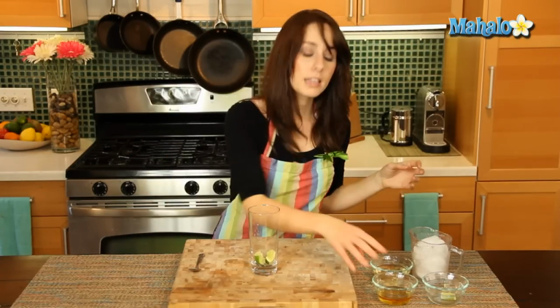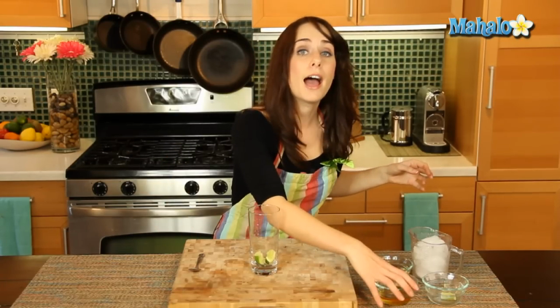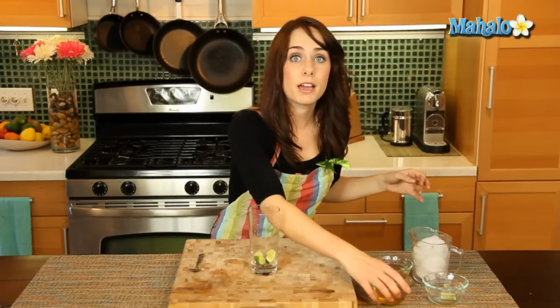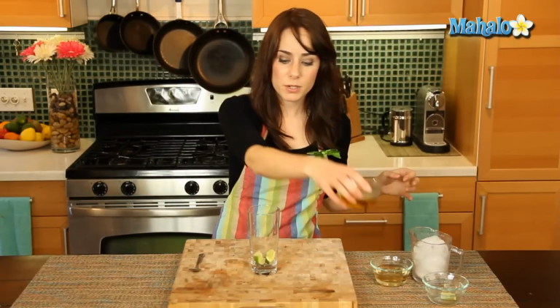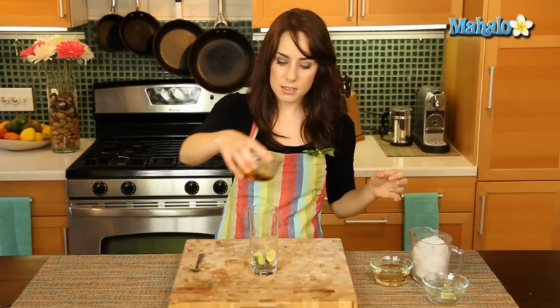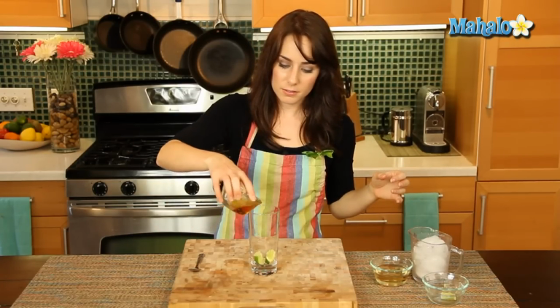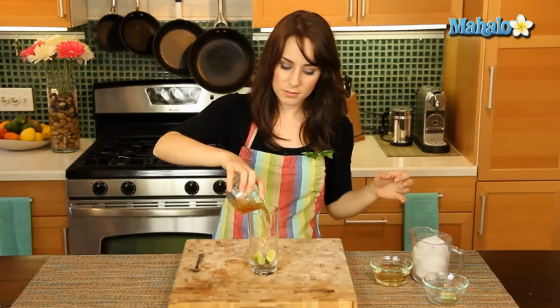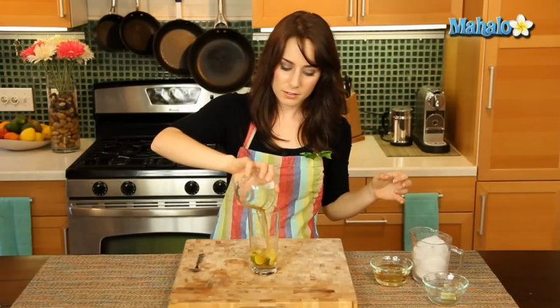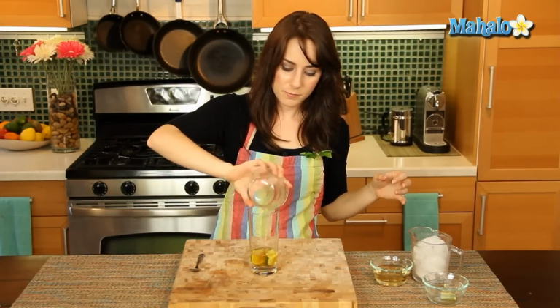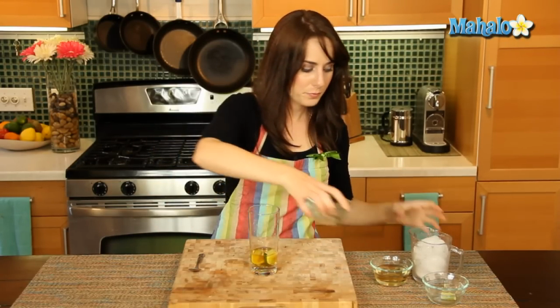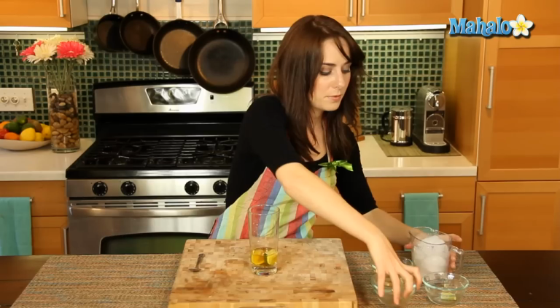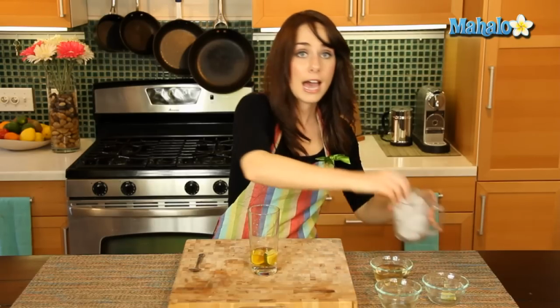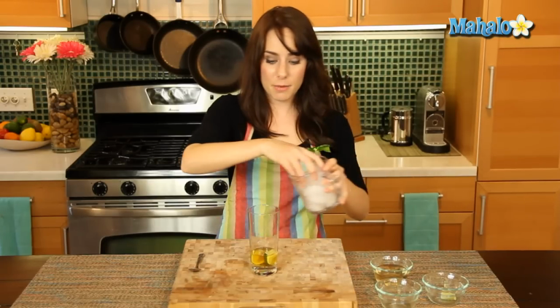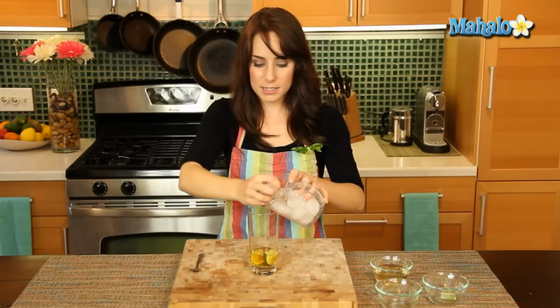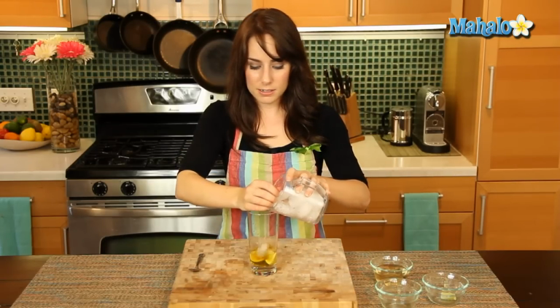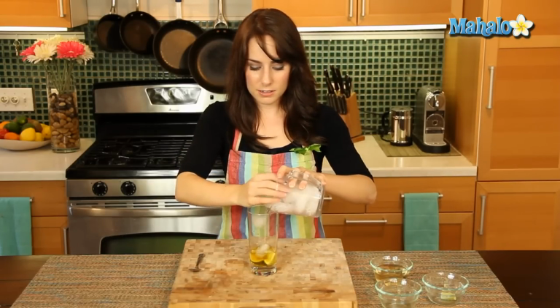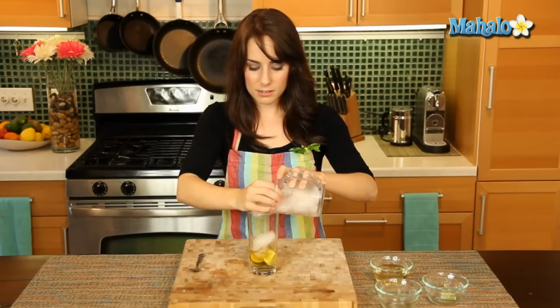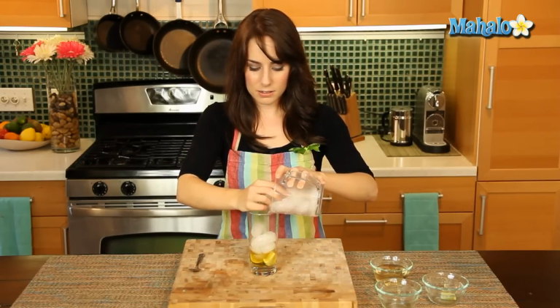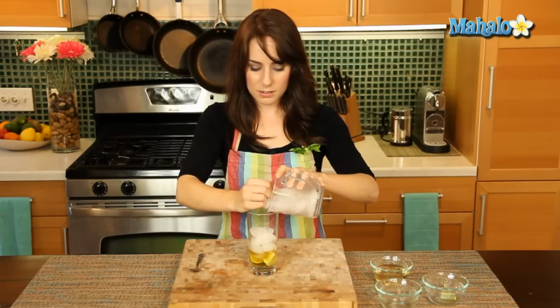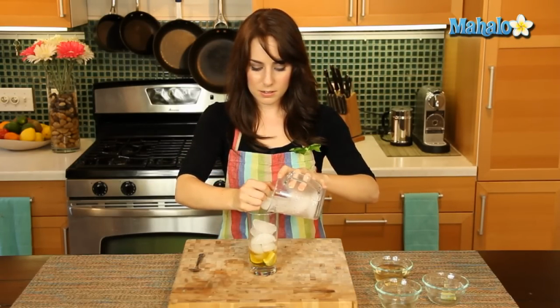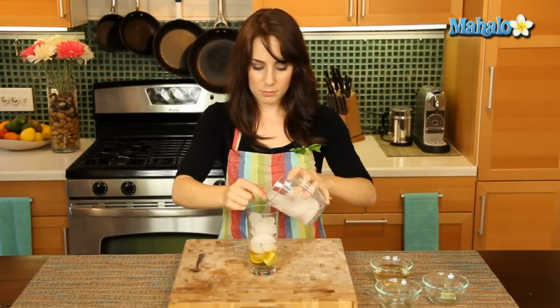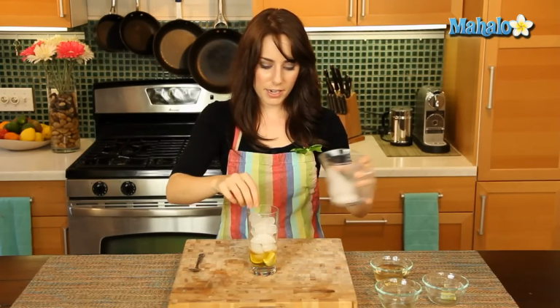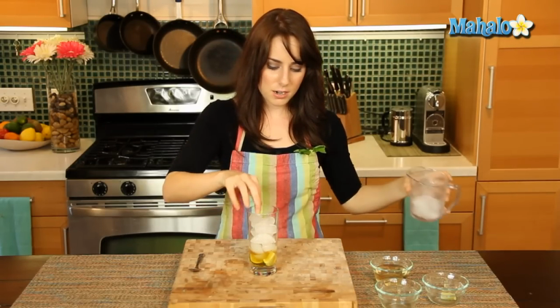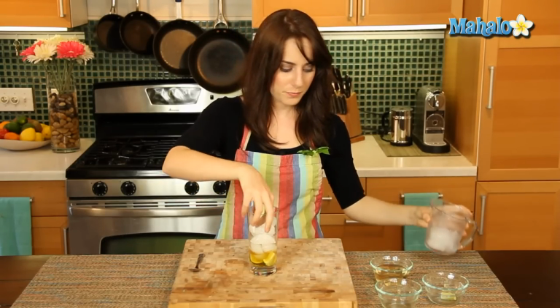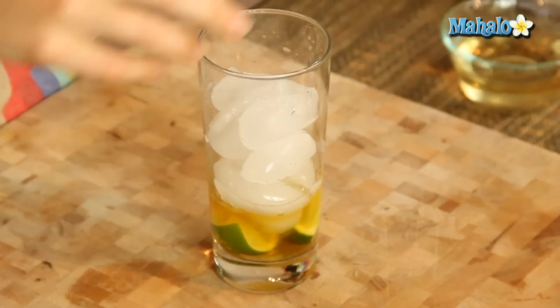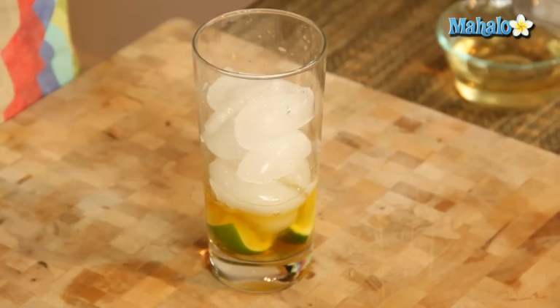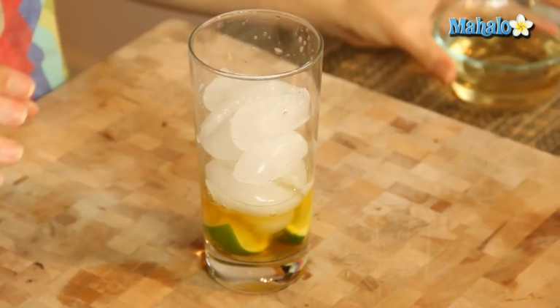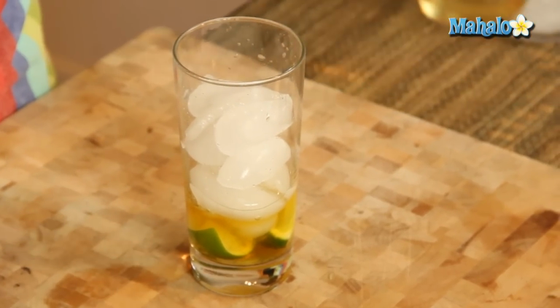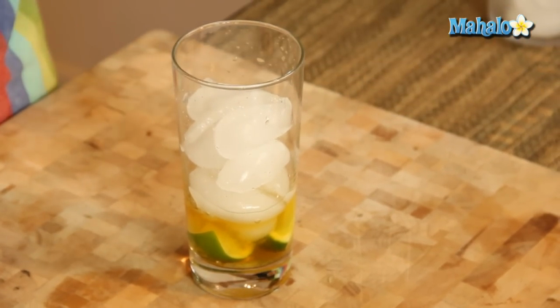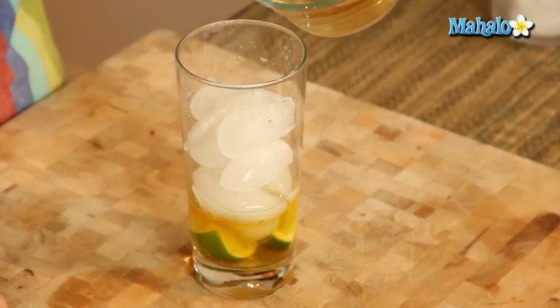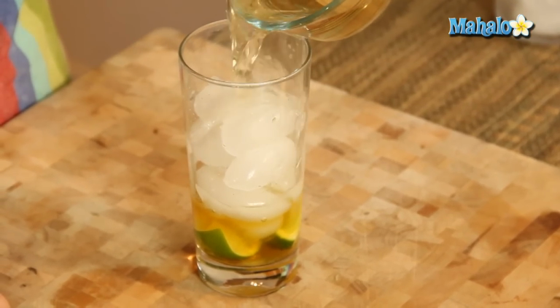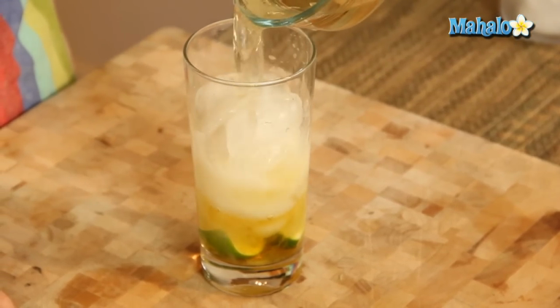Then I'm going to add my Irish whiskey, add in some ice. Perfection. And now, easing up, I'm just going to top it off with the ginger beer.